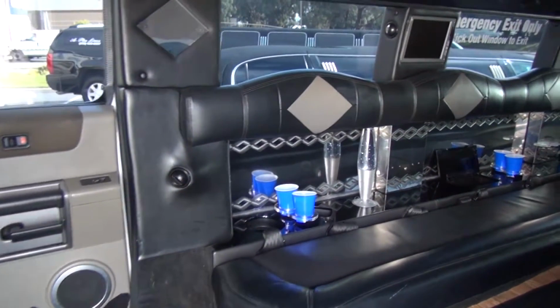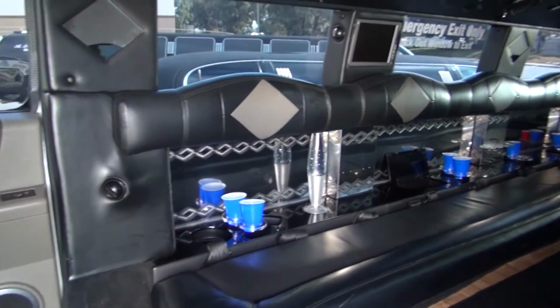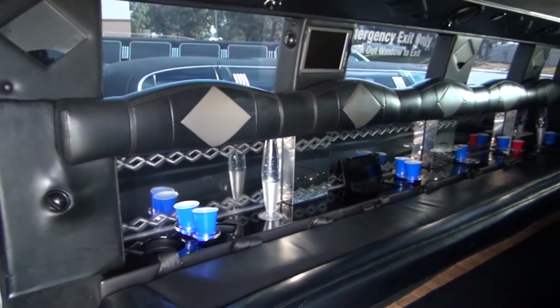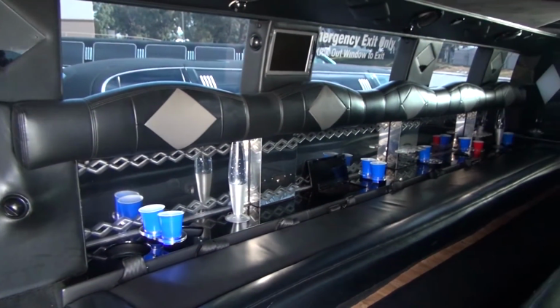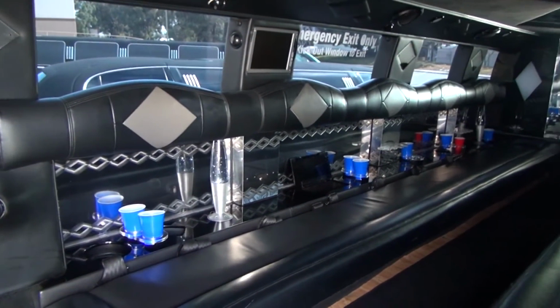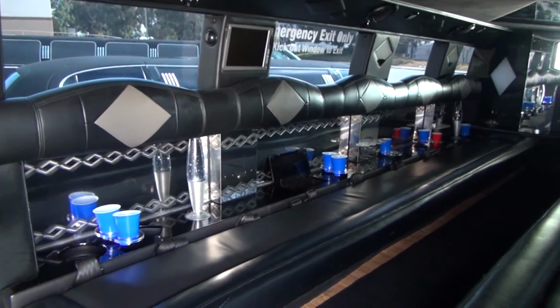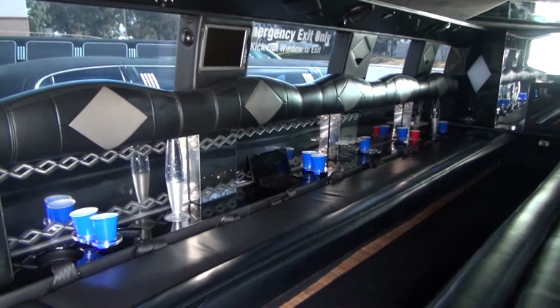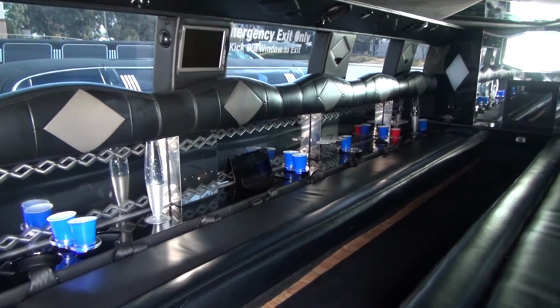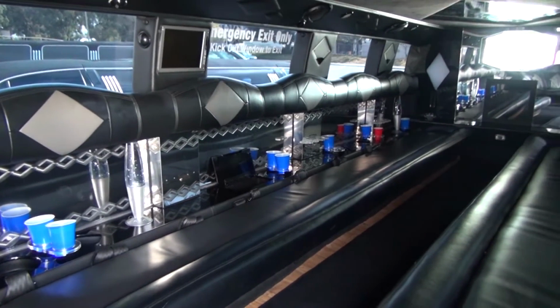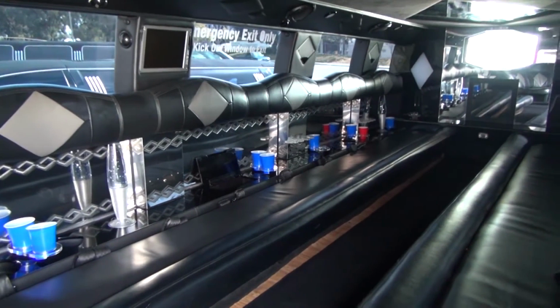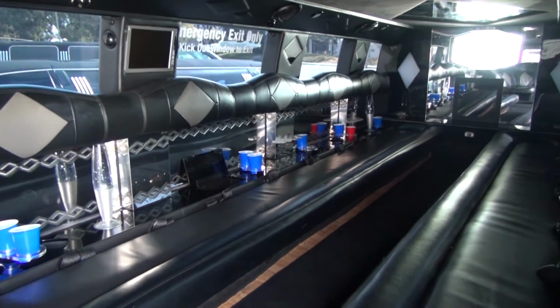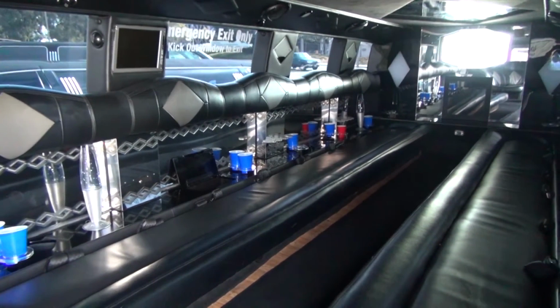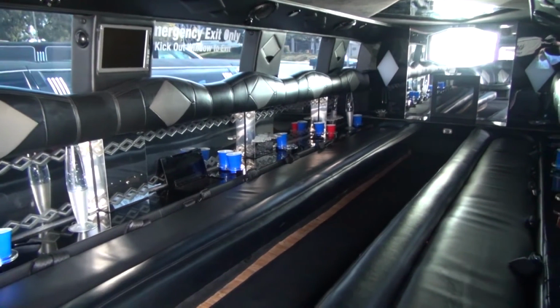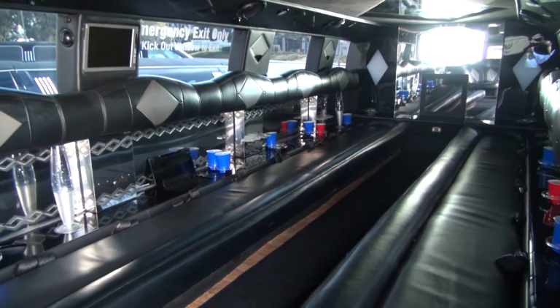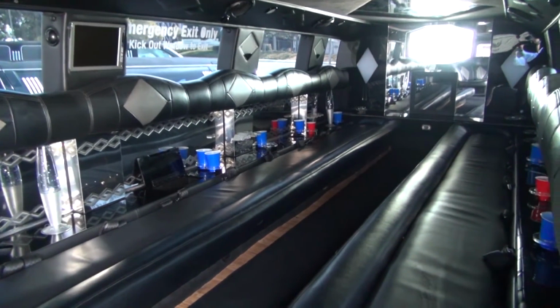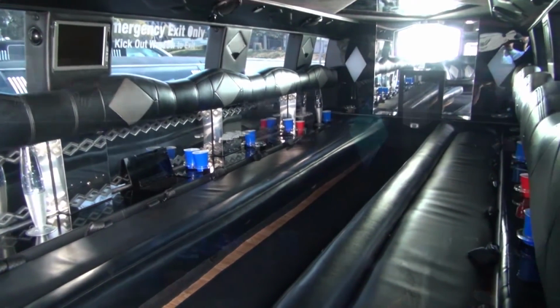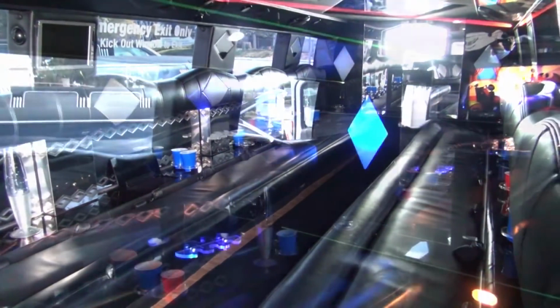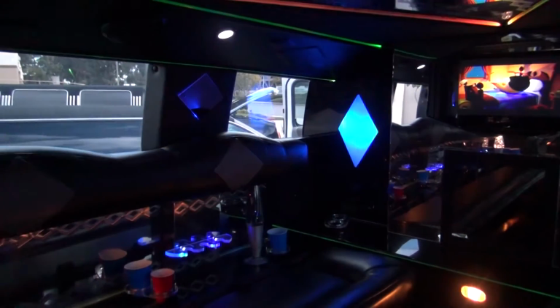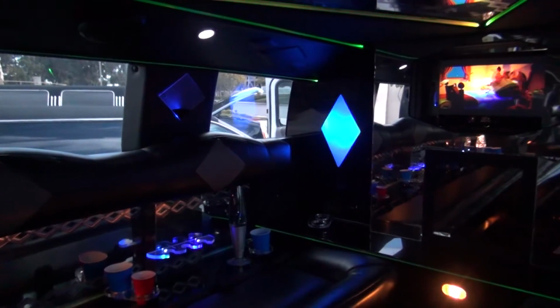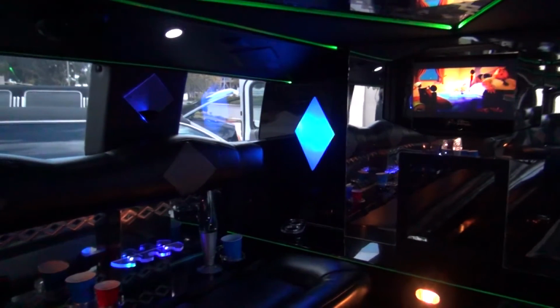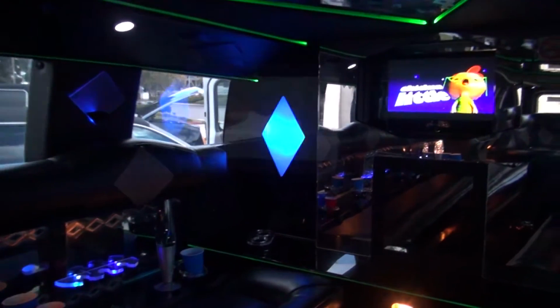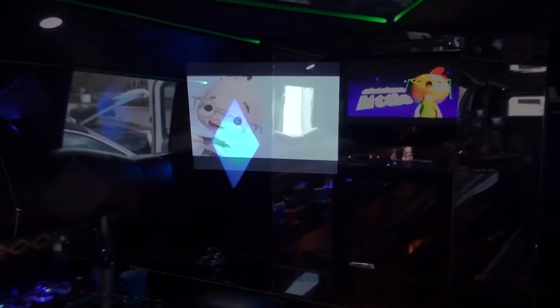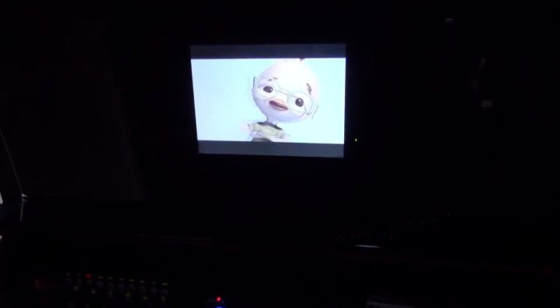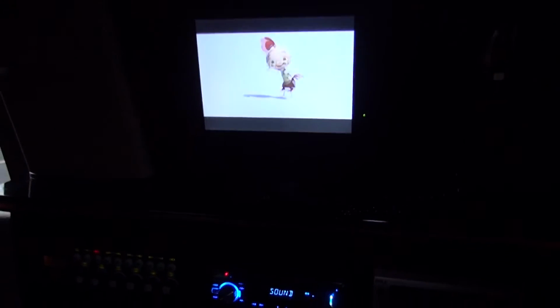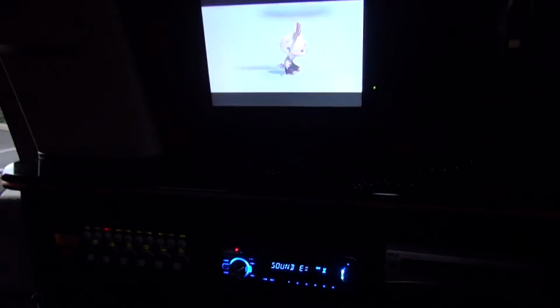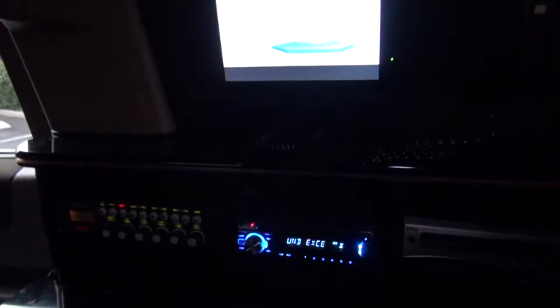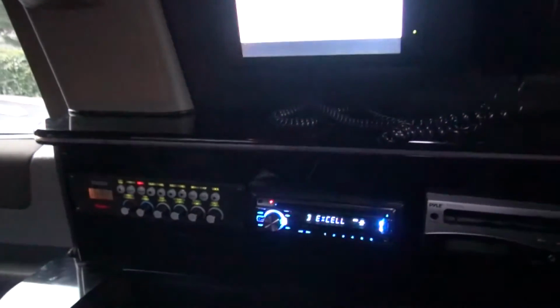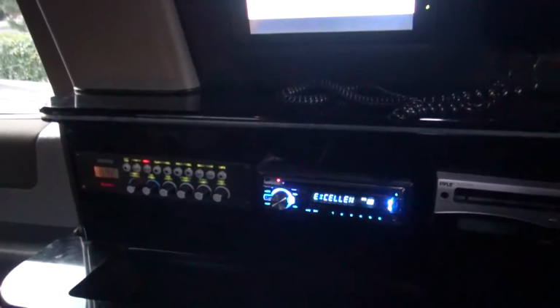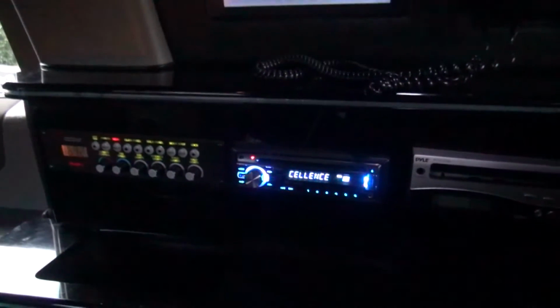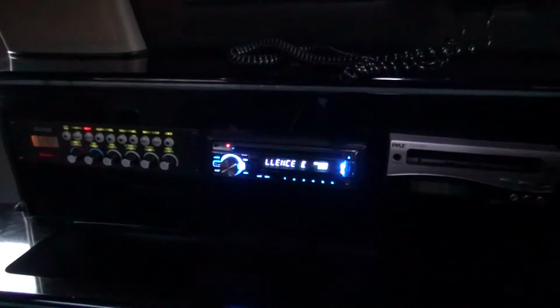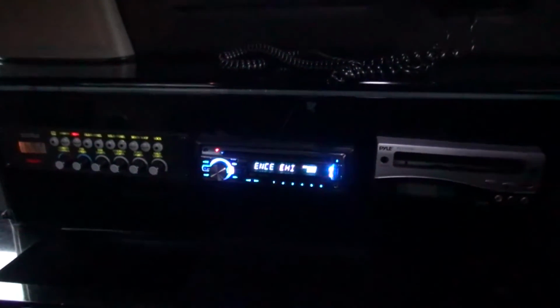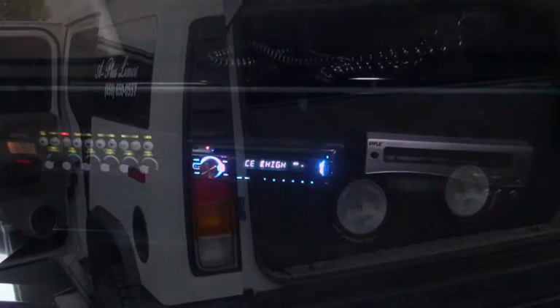Luxurious black and gray interior provides ample room so that 18 passengers can be seated comfortably. An audio-visual system includes a 1400-watt Kenwood sound system that will help you get the party started.